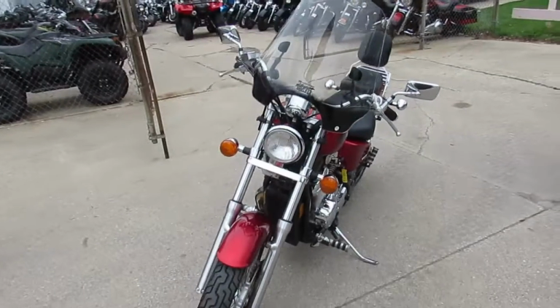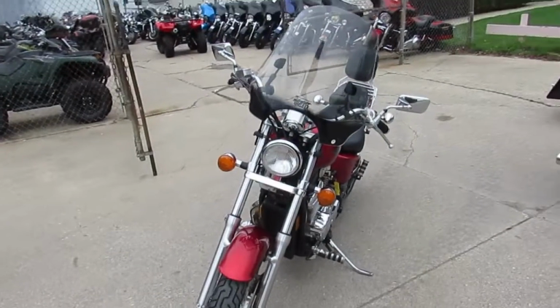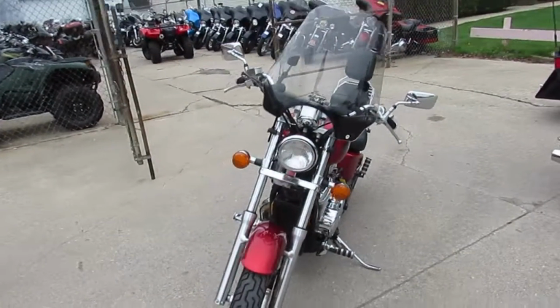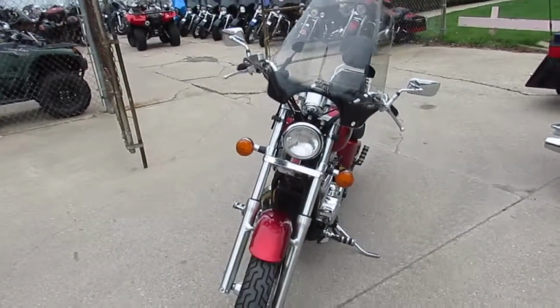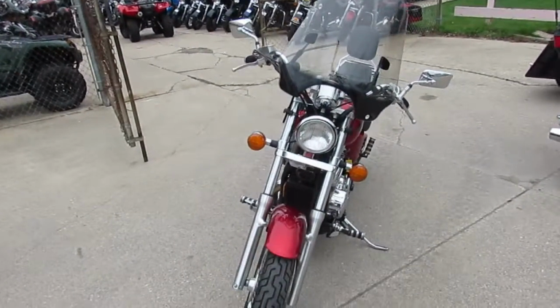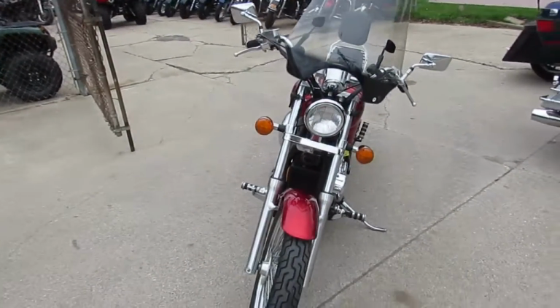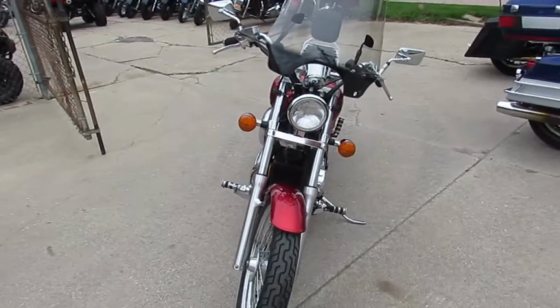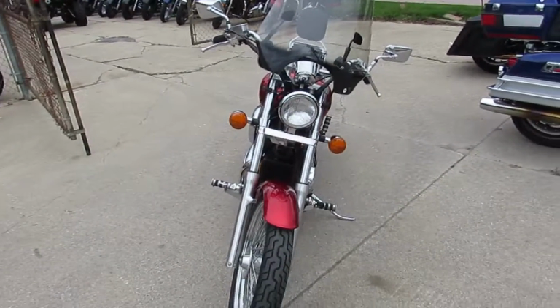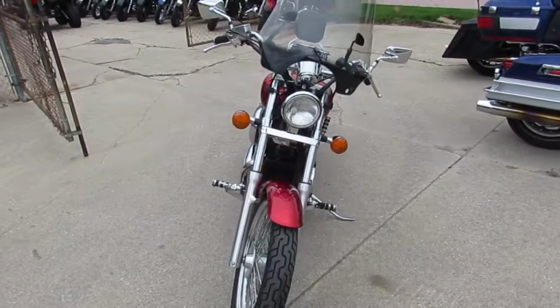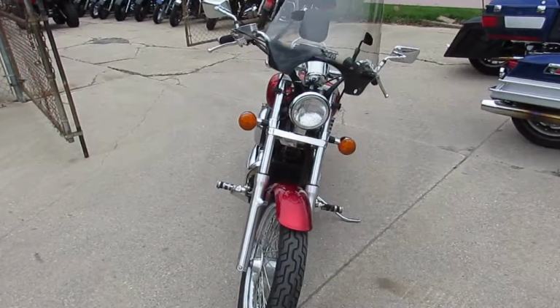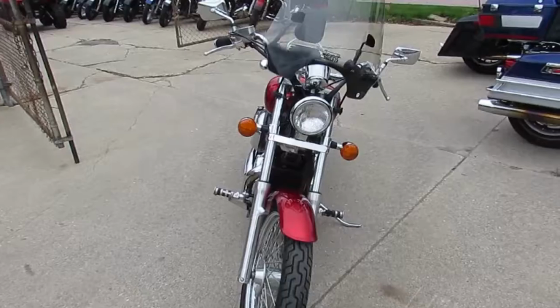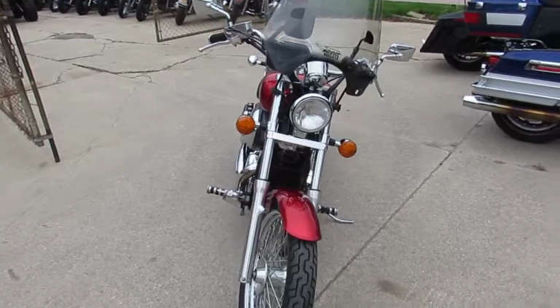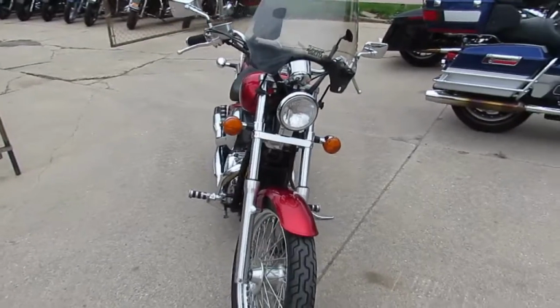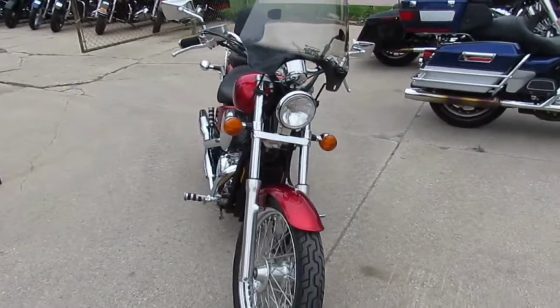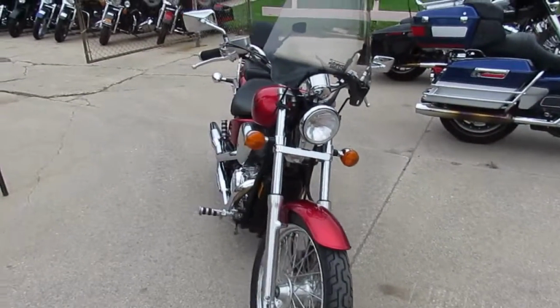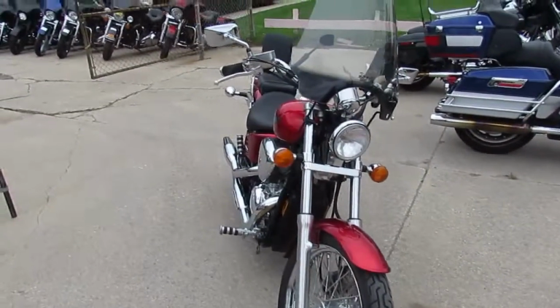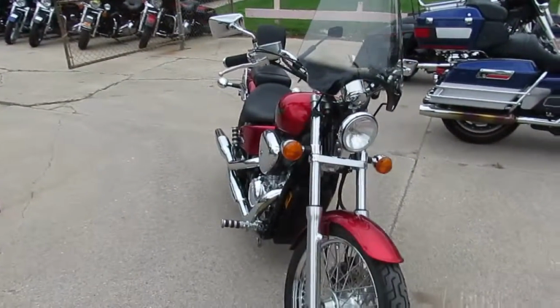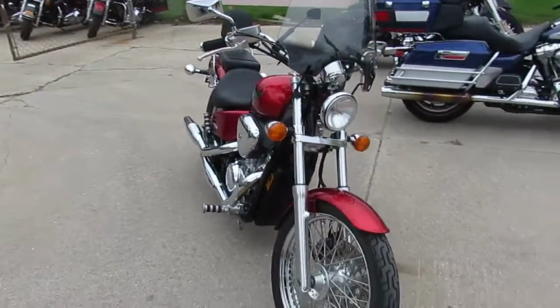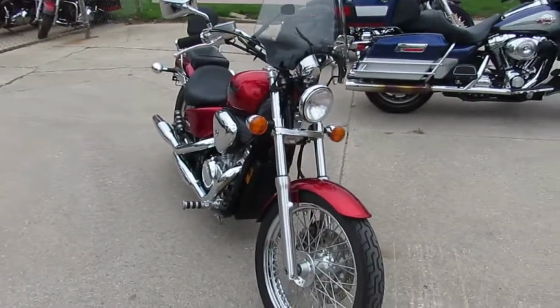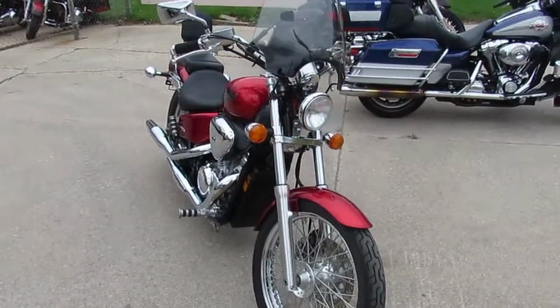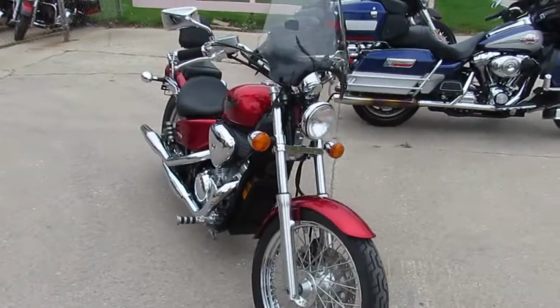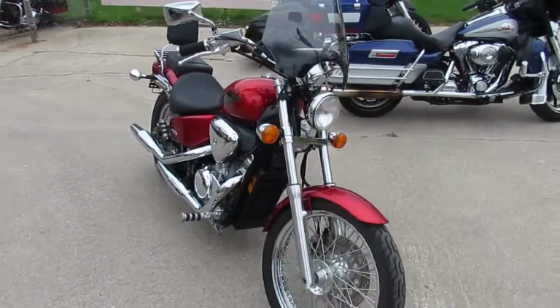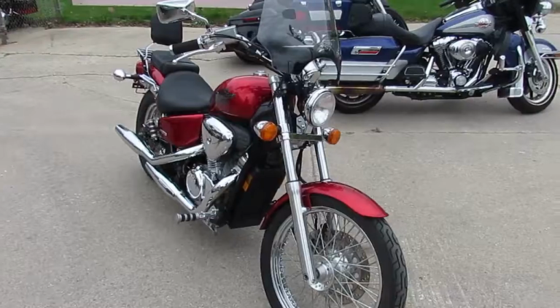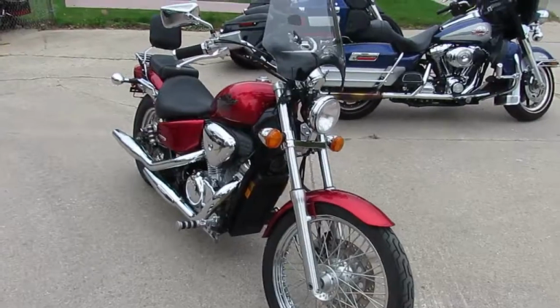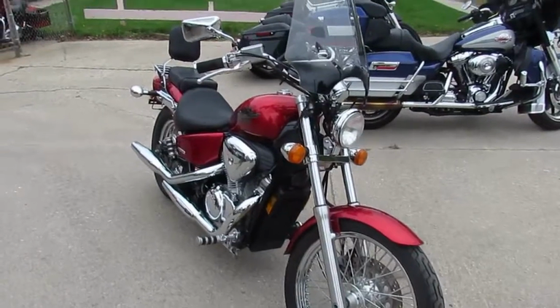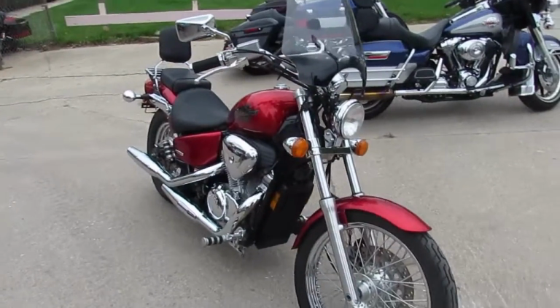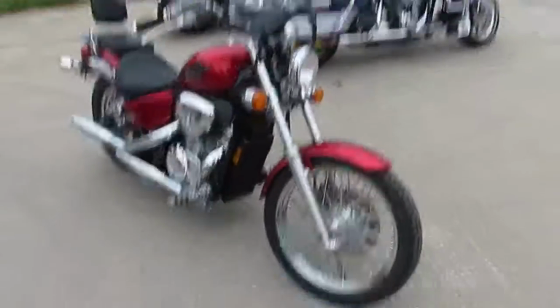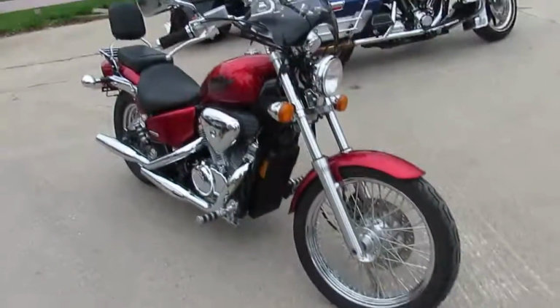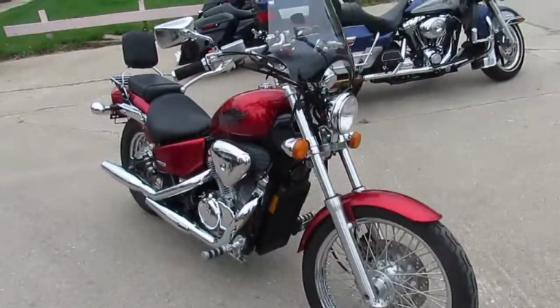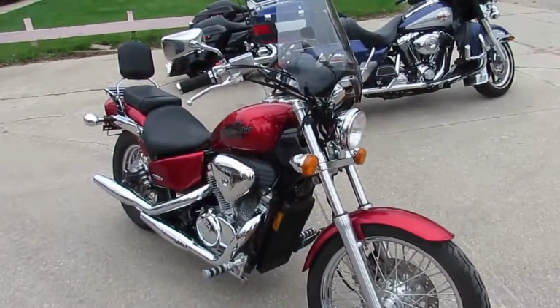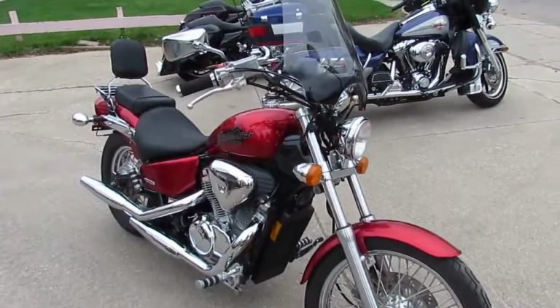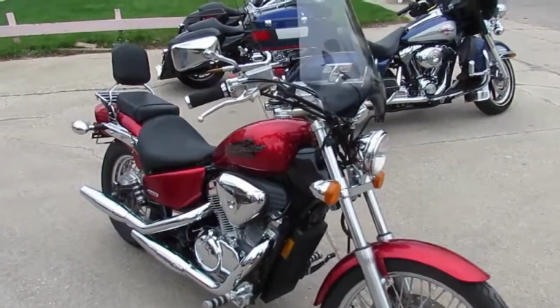This one here is a nice little cheap starter bike. 2007 Honda Shadow 600 Deluxe for sale. Only has 10,042 miles. That's real low miles for a 2007, guys.